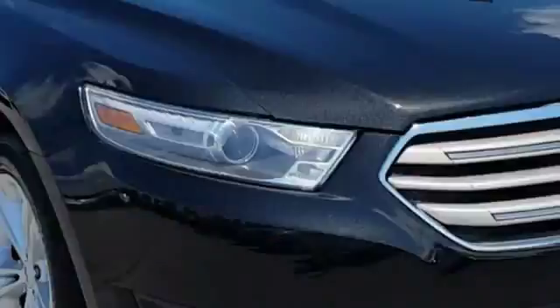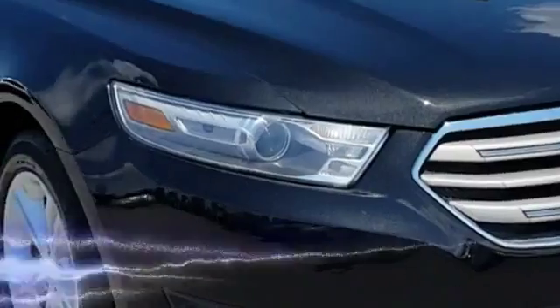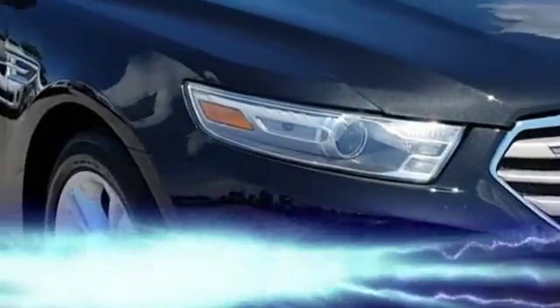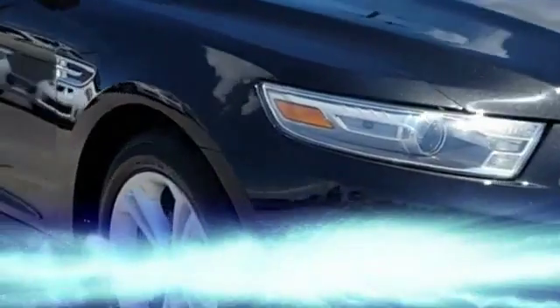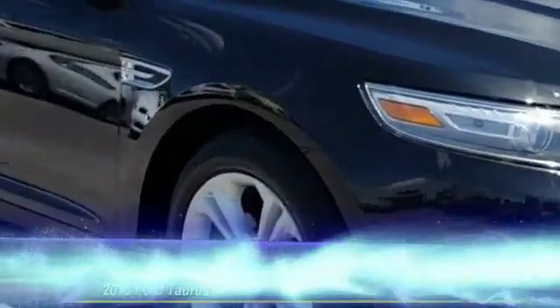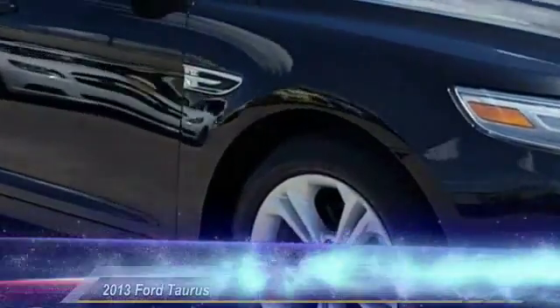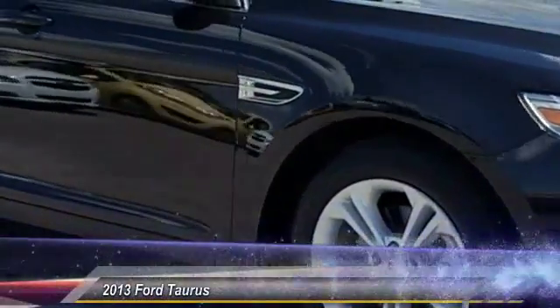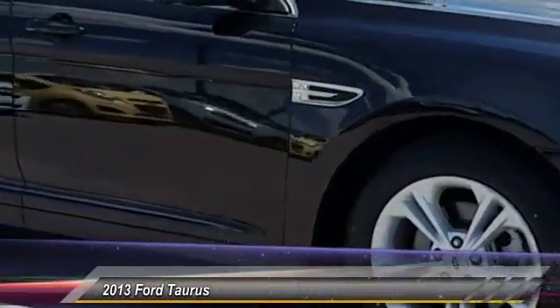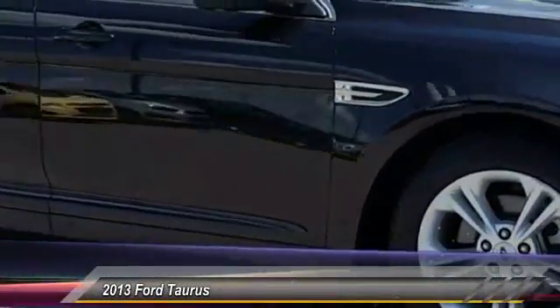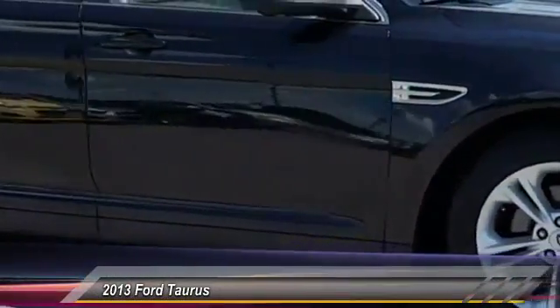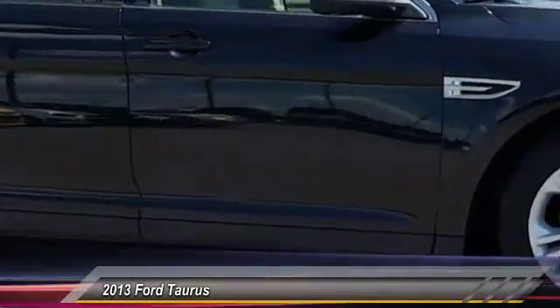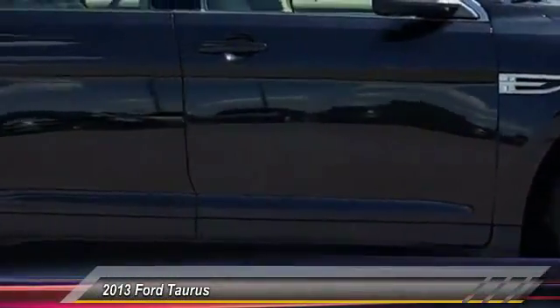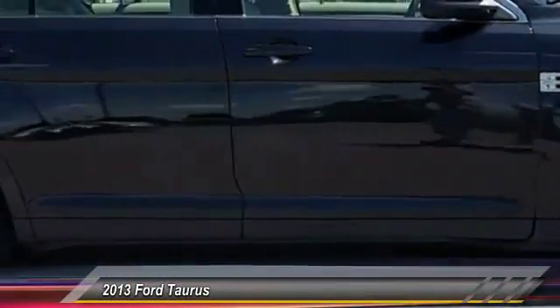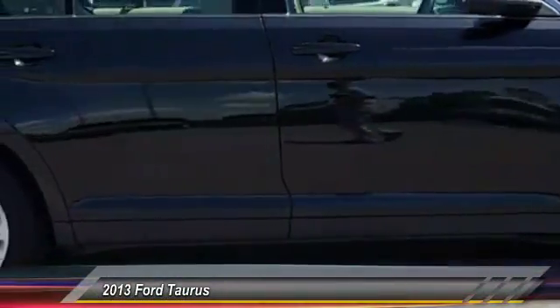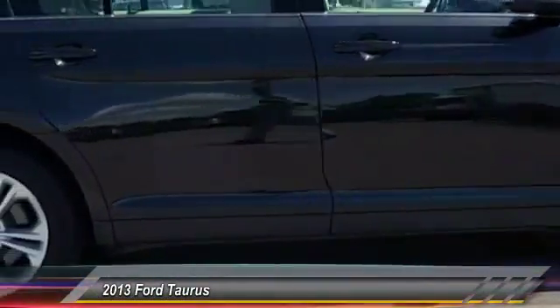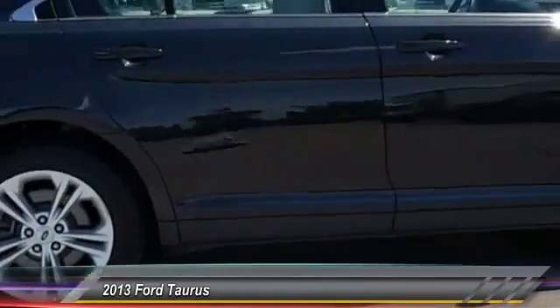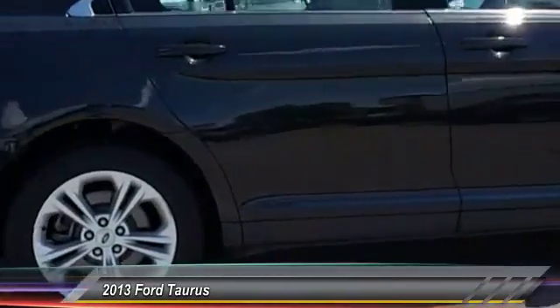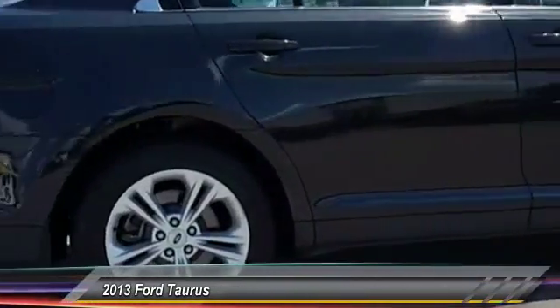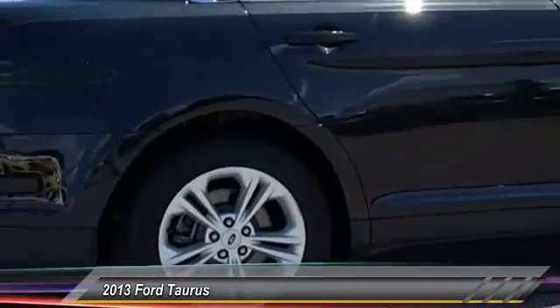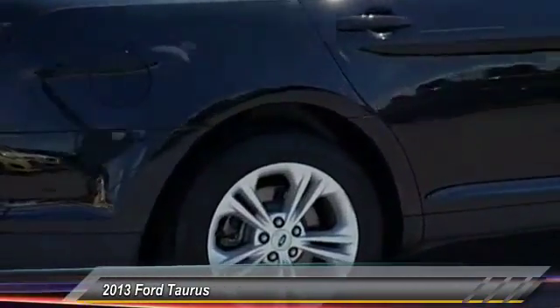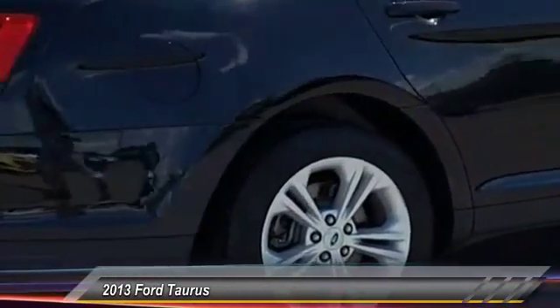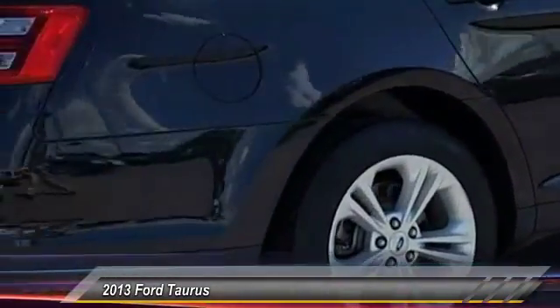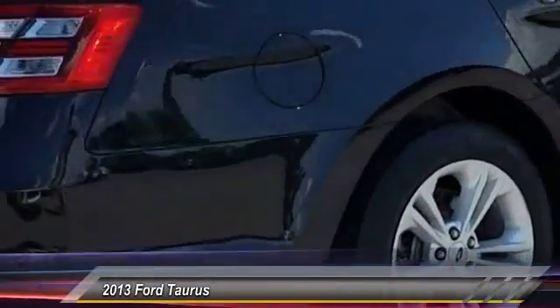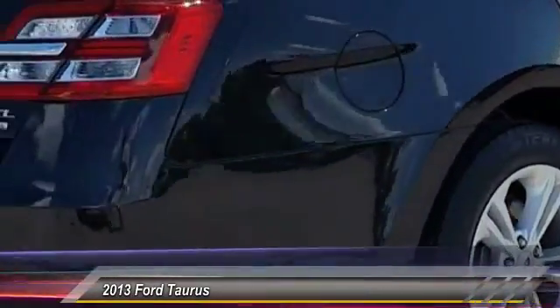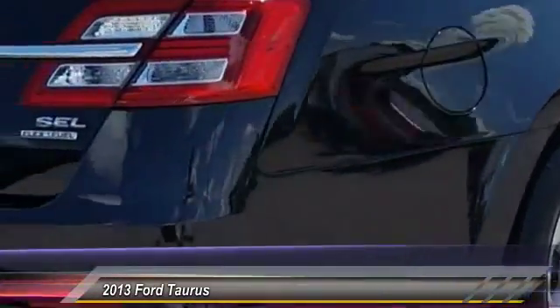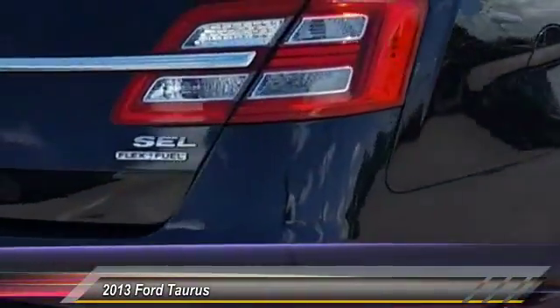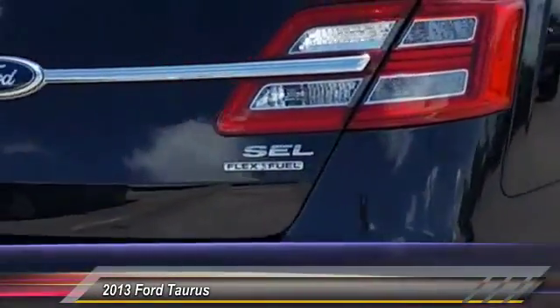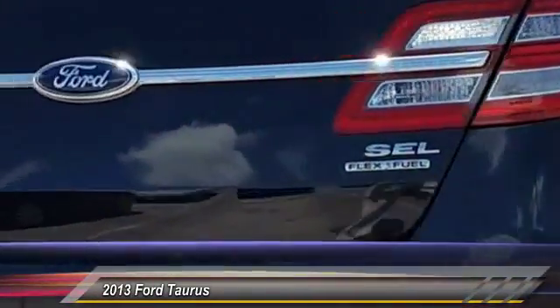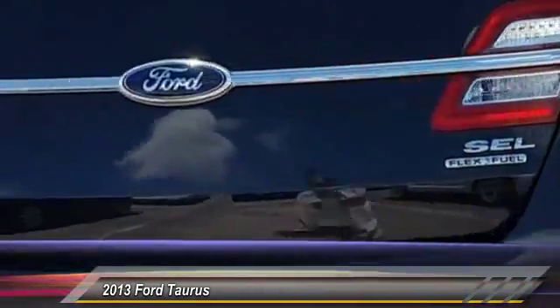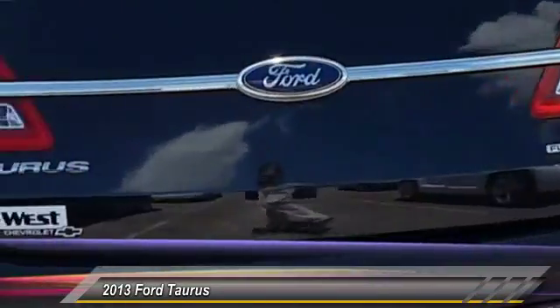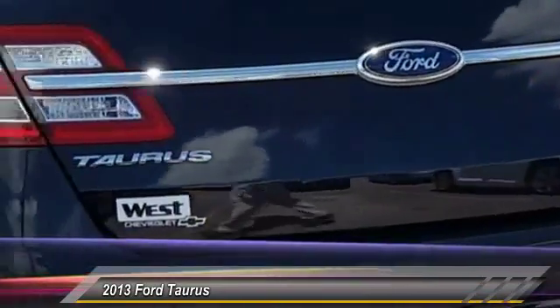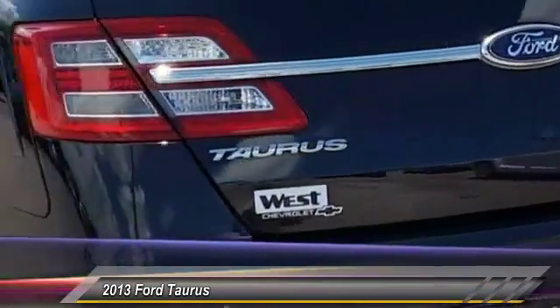The 2013 Taurus. This is it. Crafted by an obsessive engineering and design team, the Taurus was created to compete with some of the world's best and is priced below $20,000.